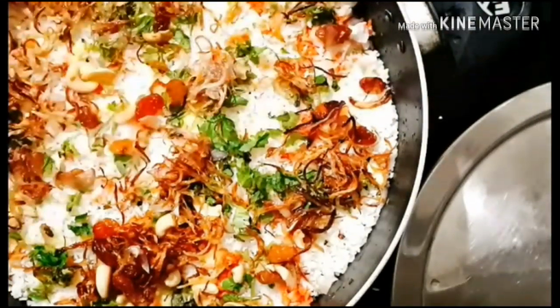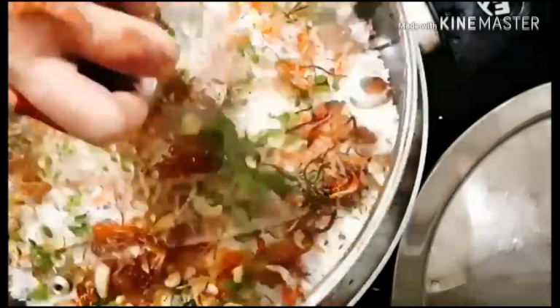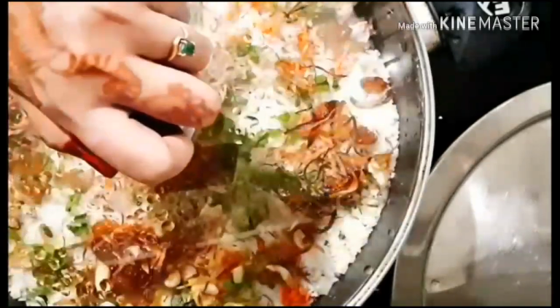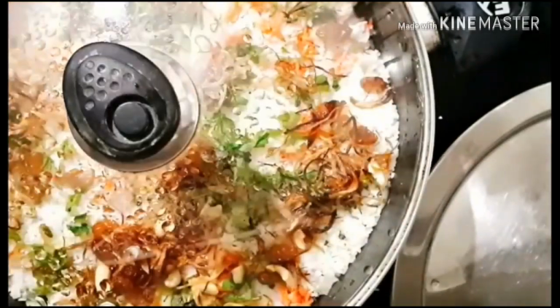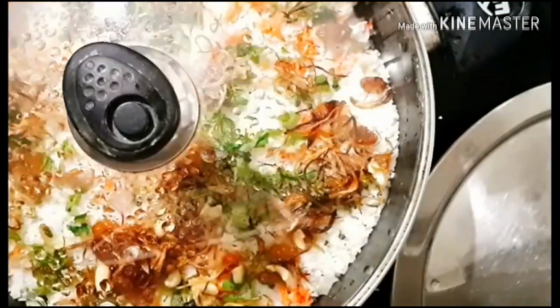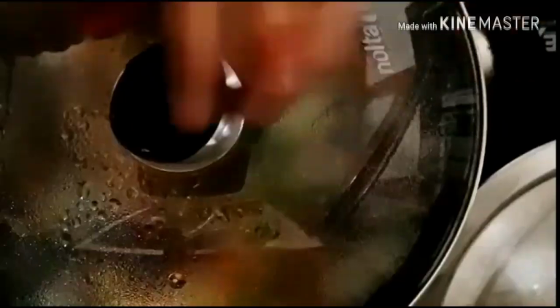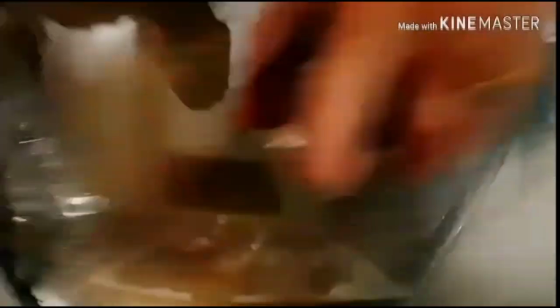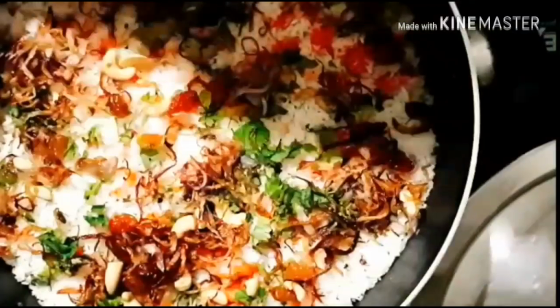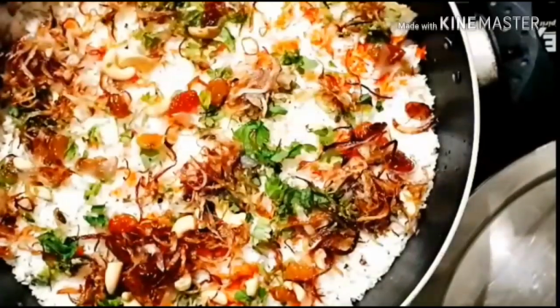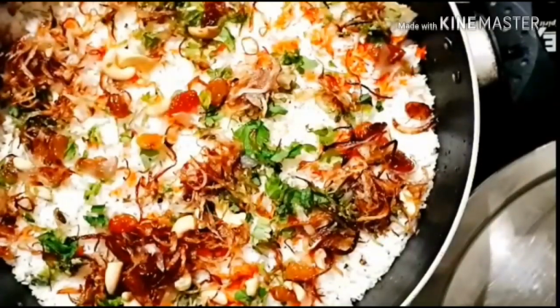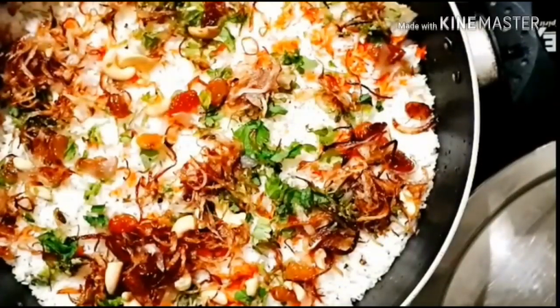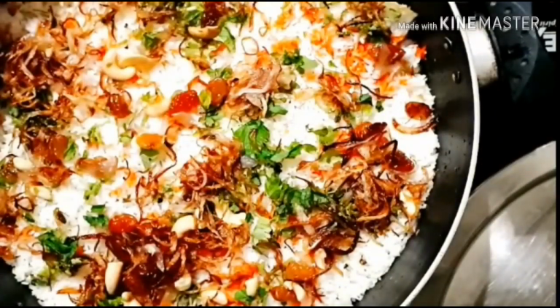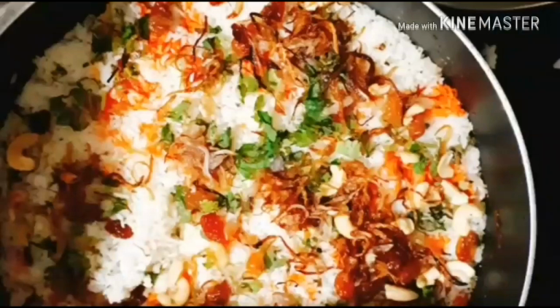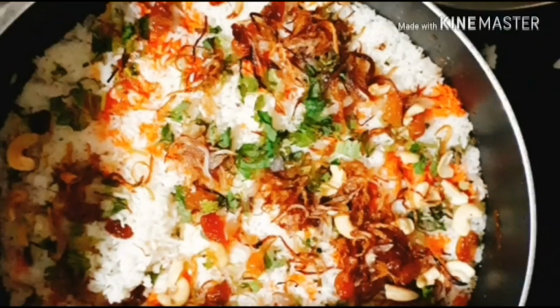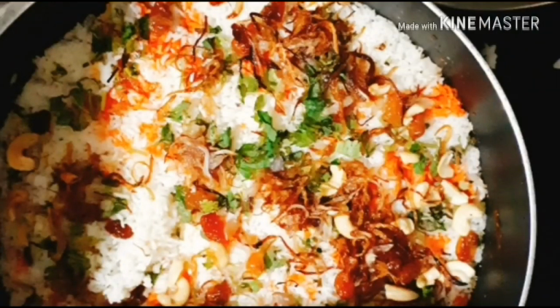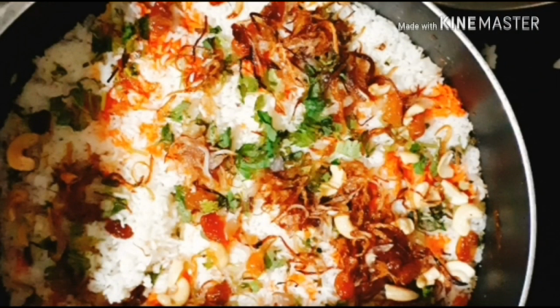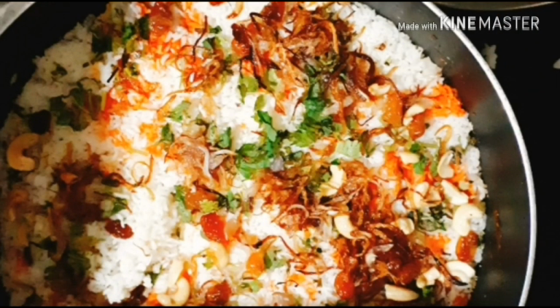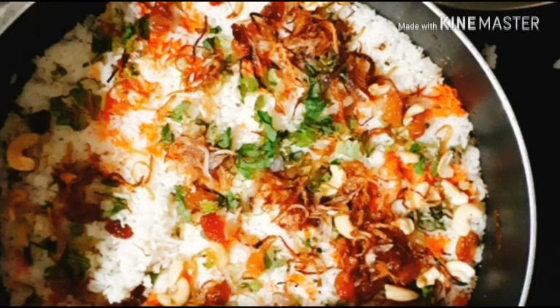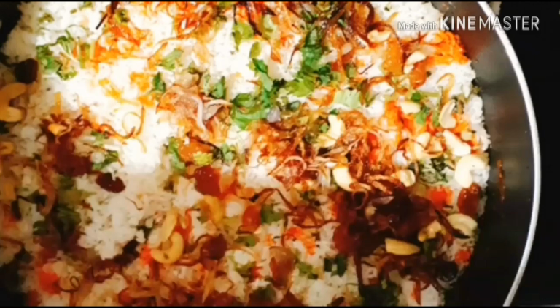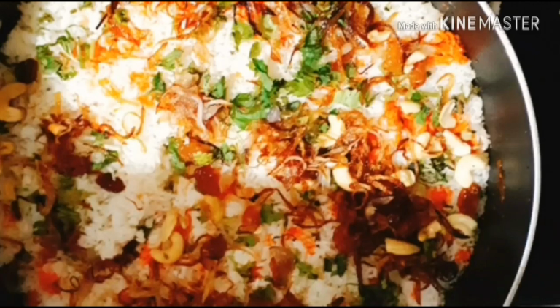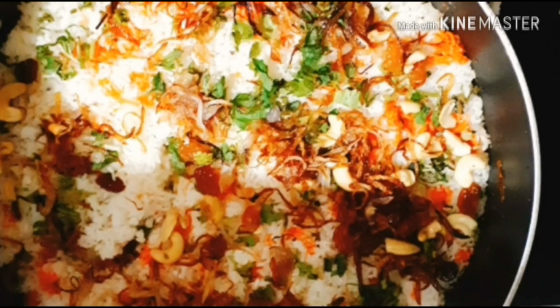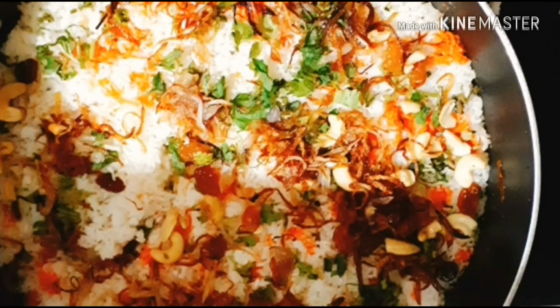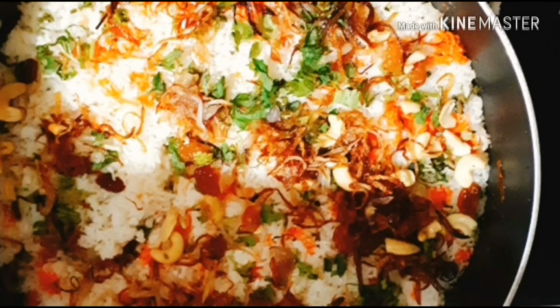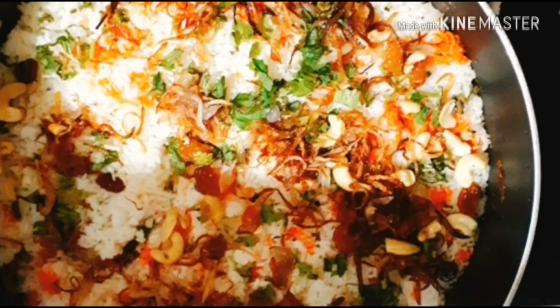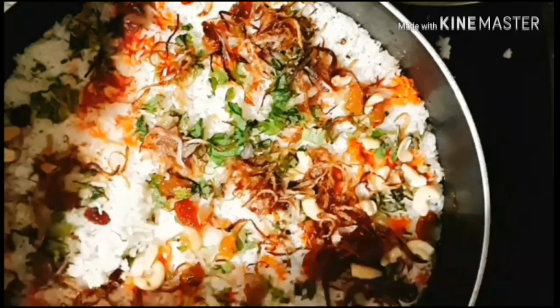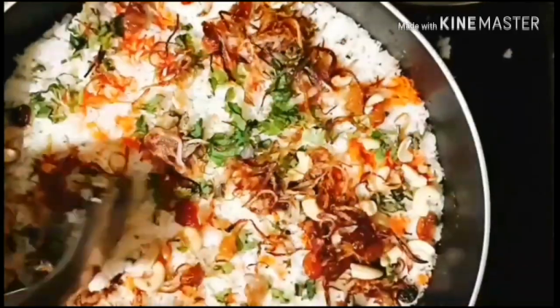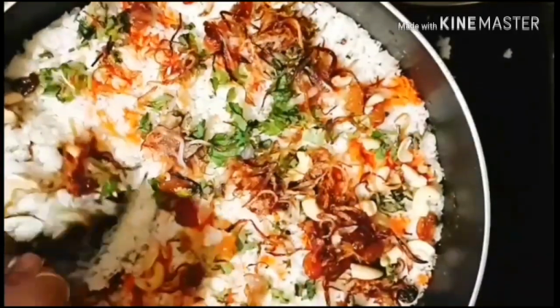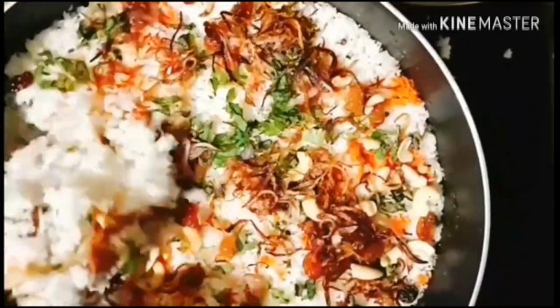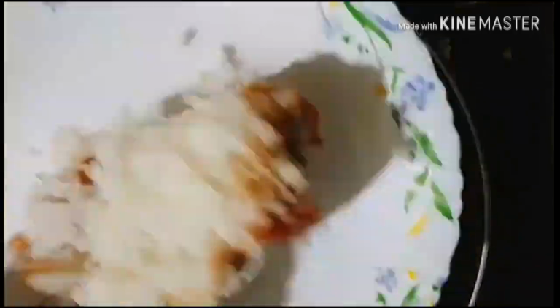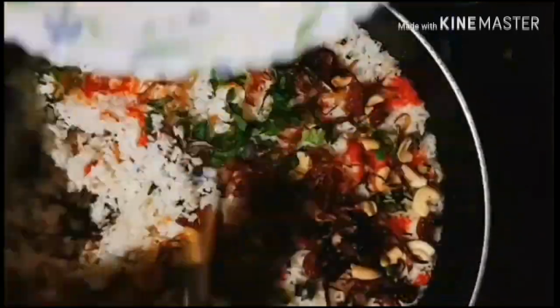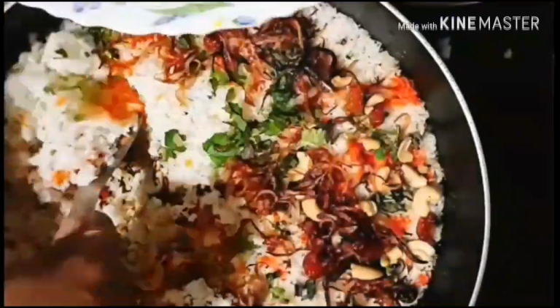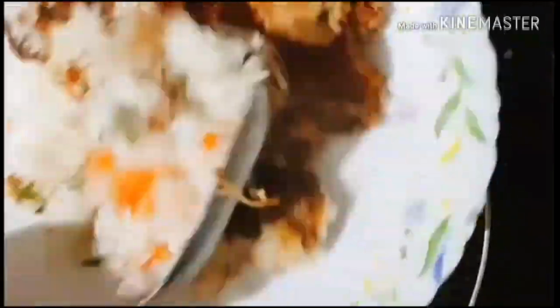Cover the lid and dum it over medium heat. When you can see steam escaping from under the lid, turn down the flame to low and continue cooking for 5 to 10 minutes. Finally, our chicken biryani is ready now.